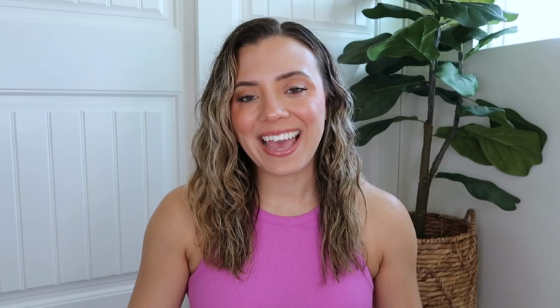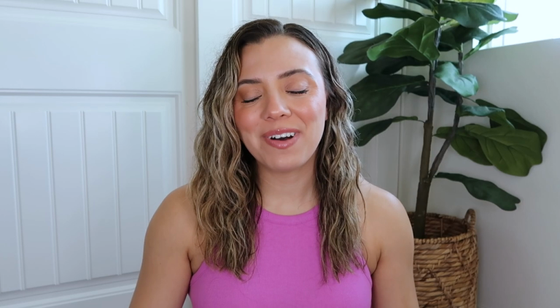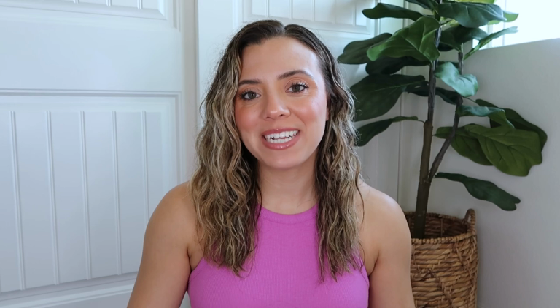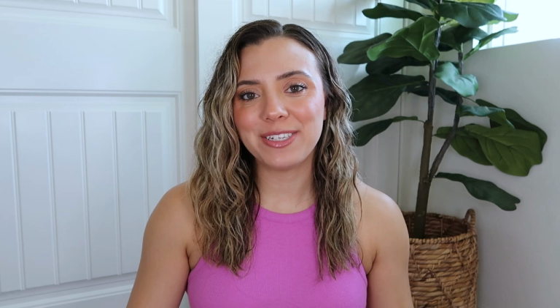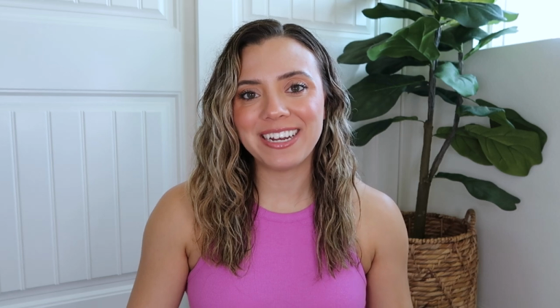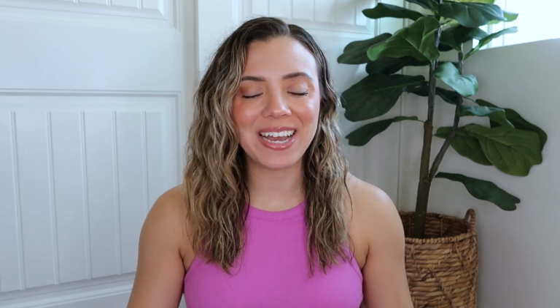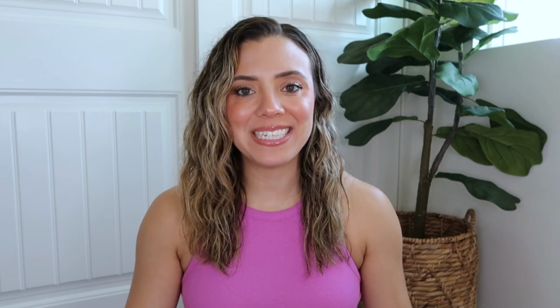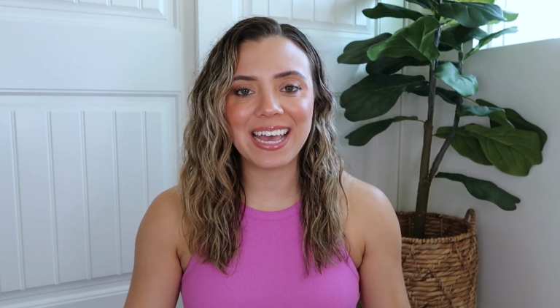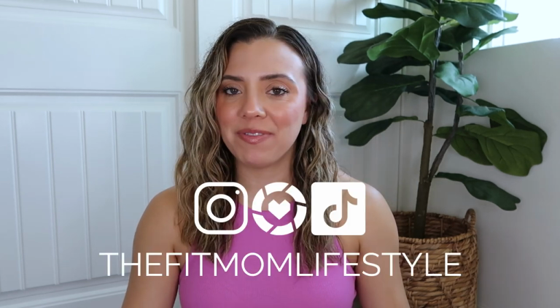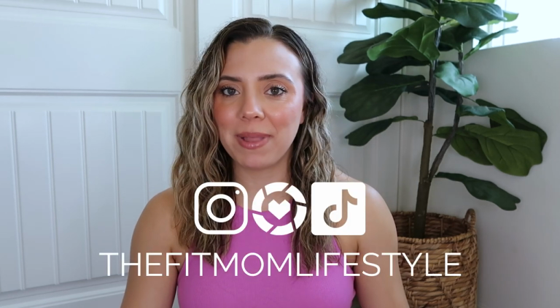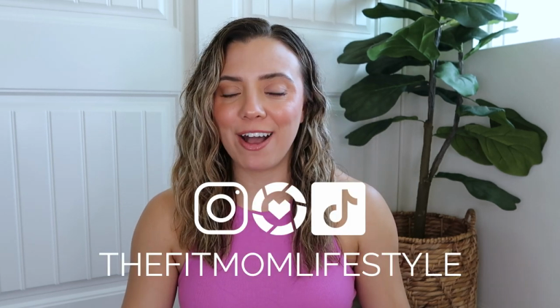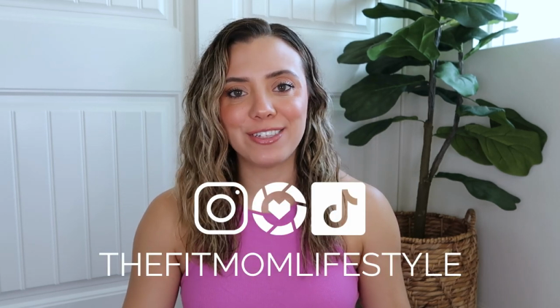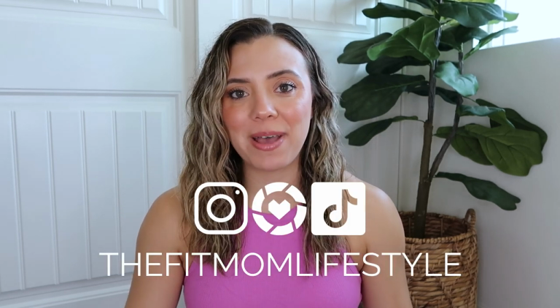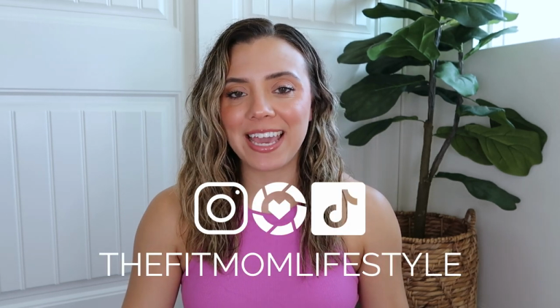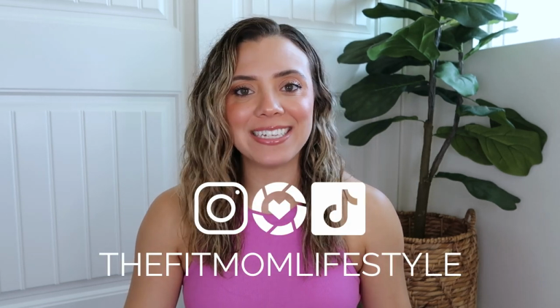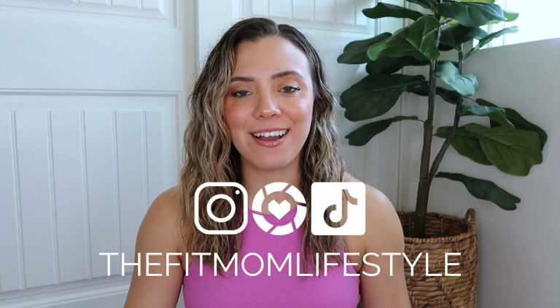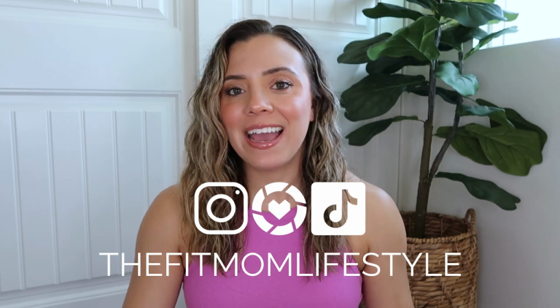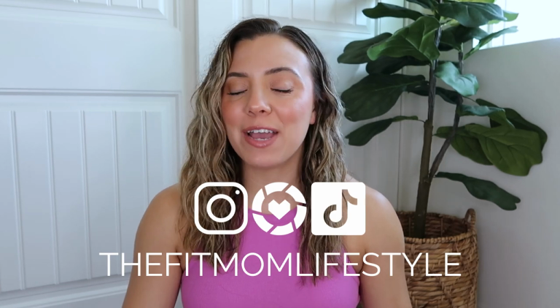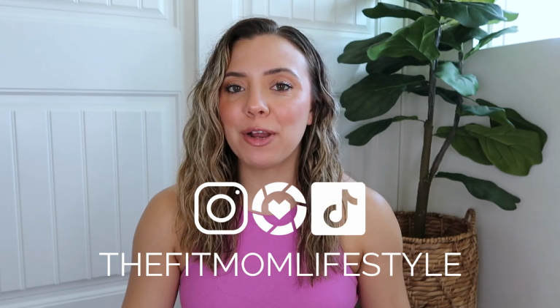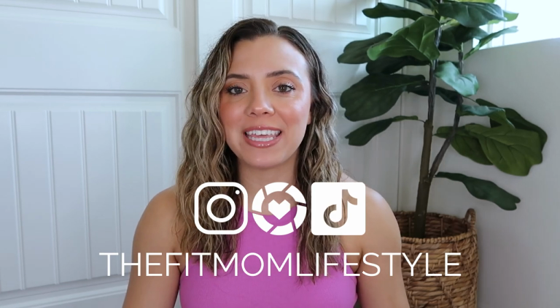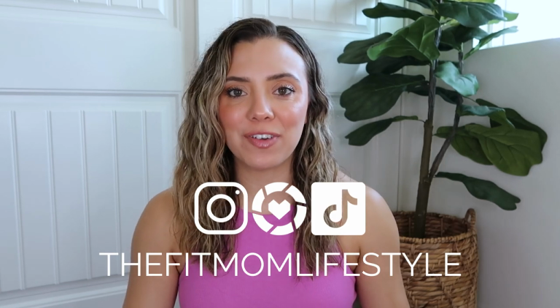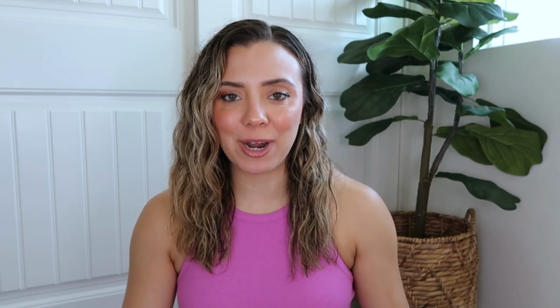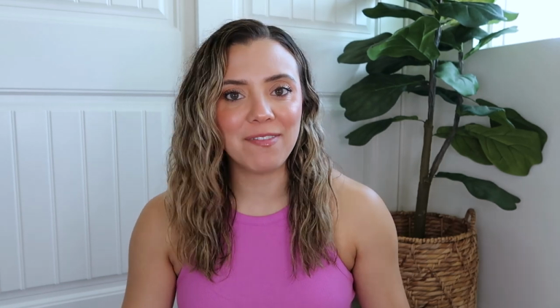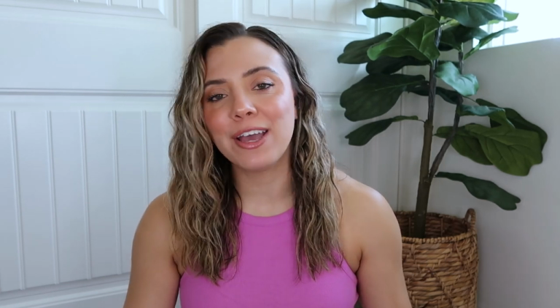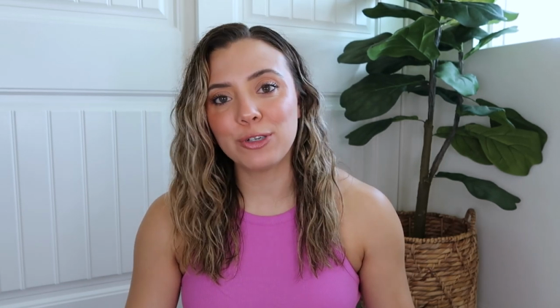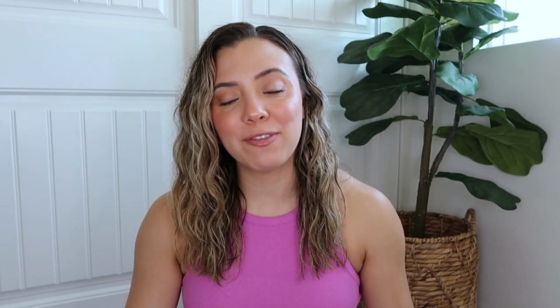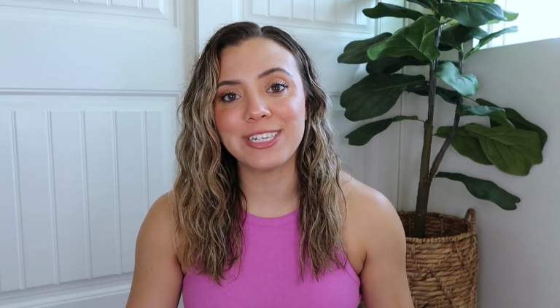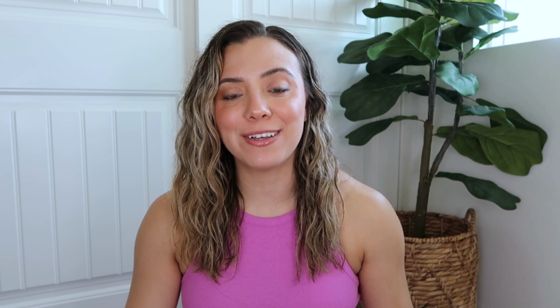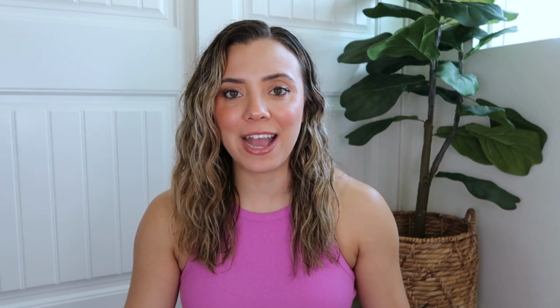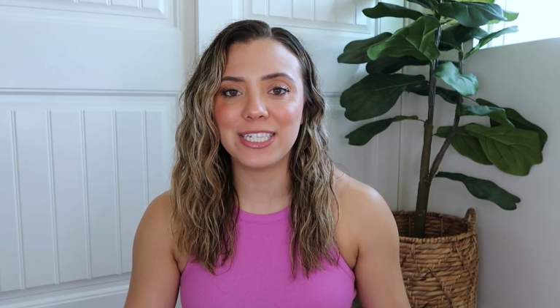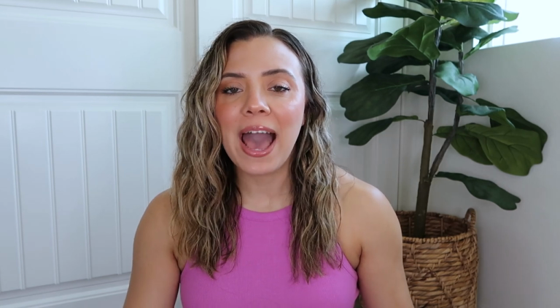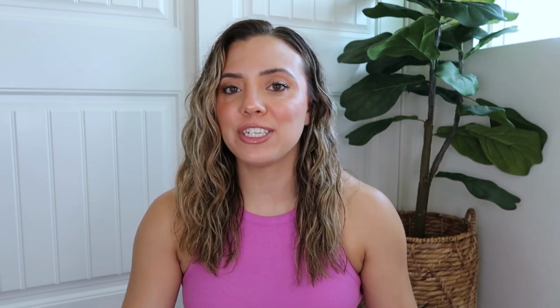Hello, welcome back to my YouTube channel! My name is Danica and I'm the Fit Mom Lifestyle on Instagram, LTK, and TikTok. Today I'm here with the first part of my Nordstrom Anniversary Sale try-on.